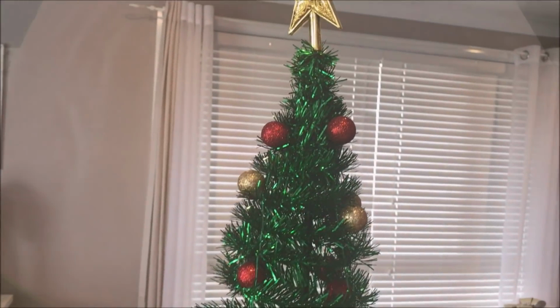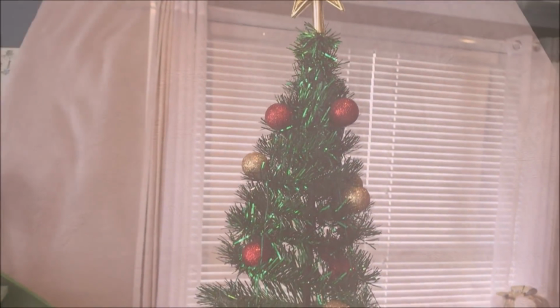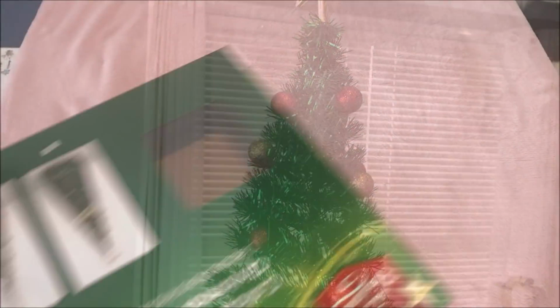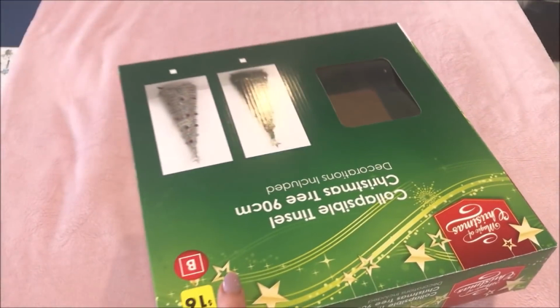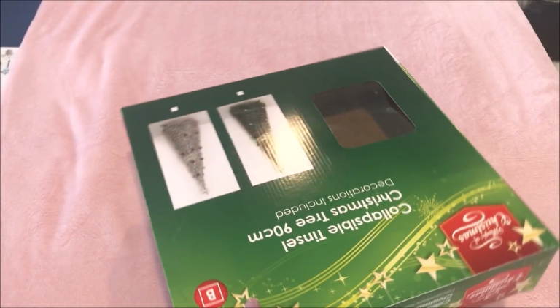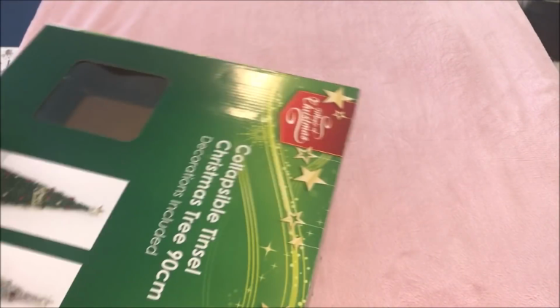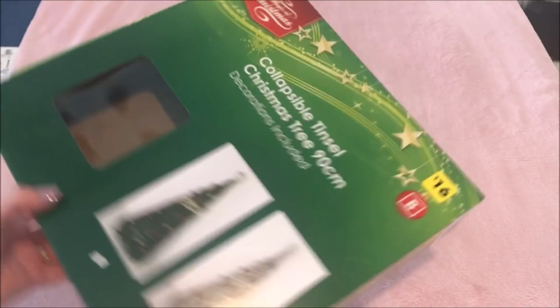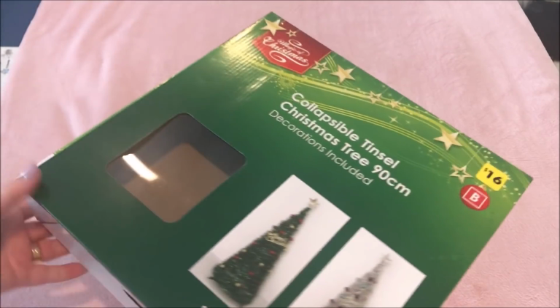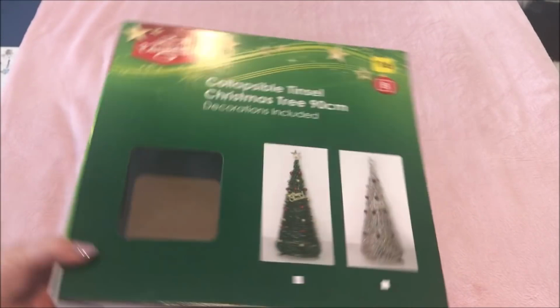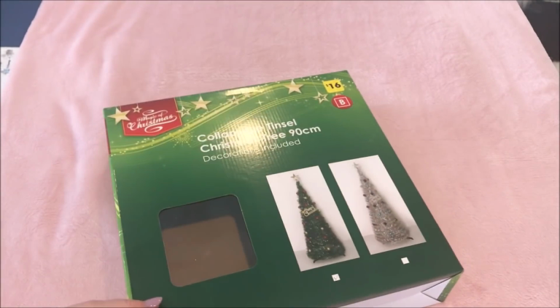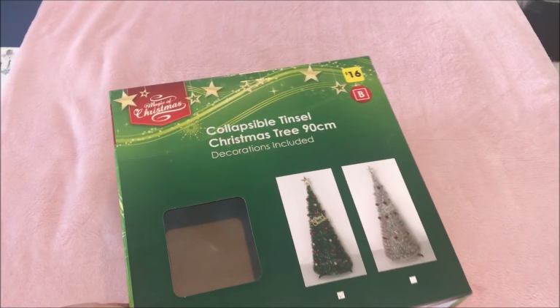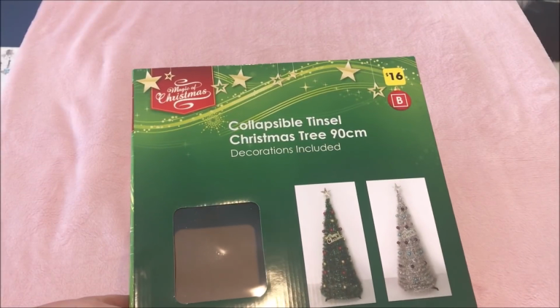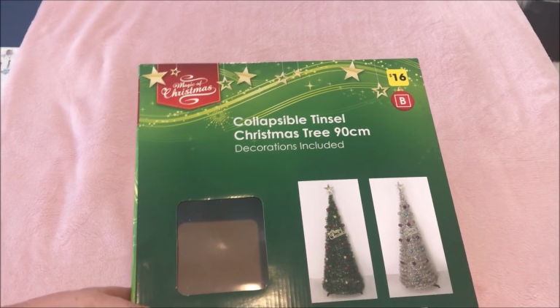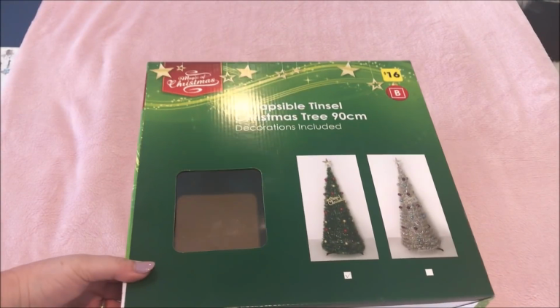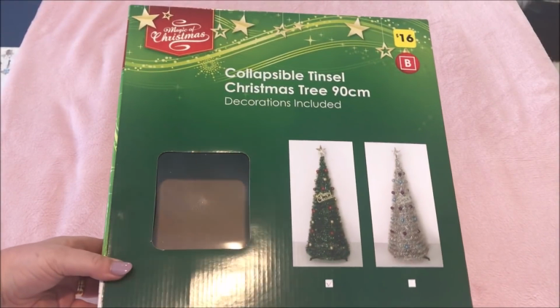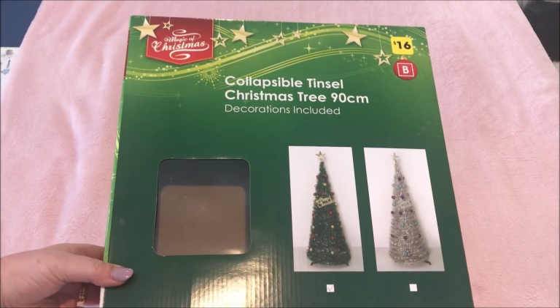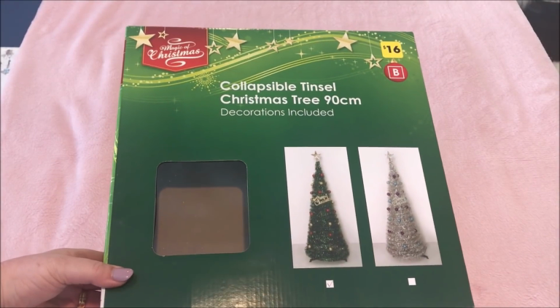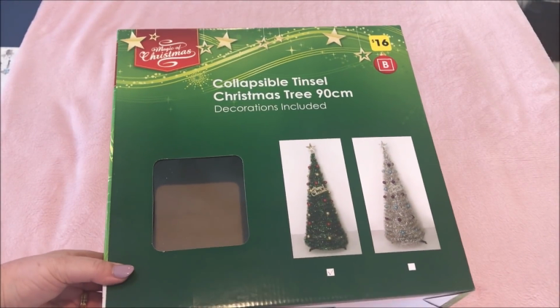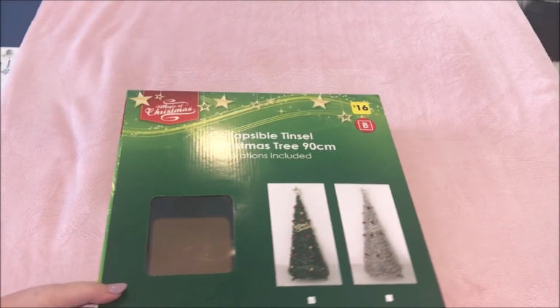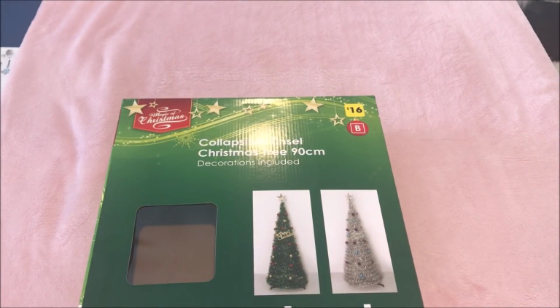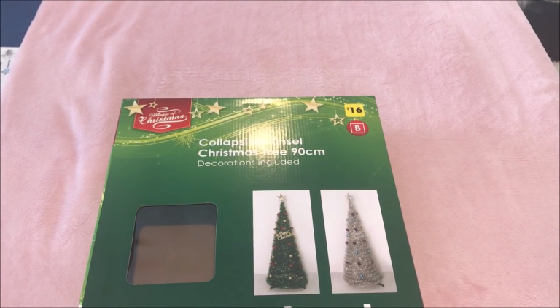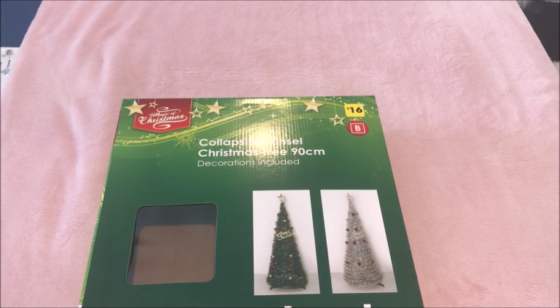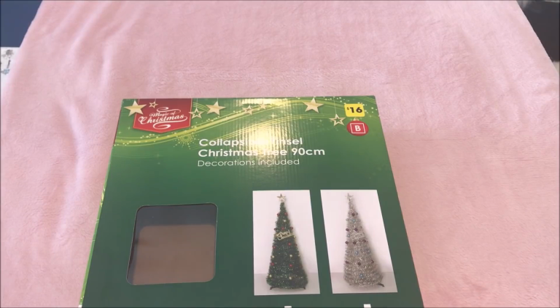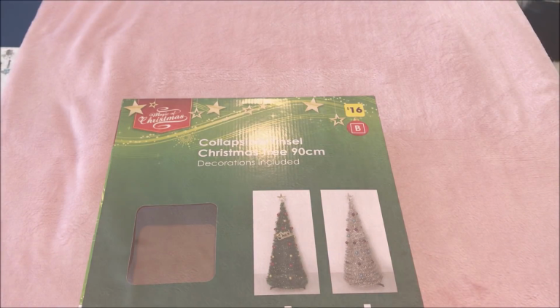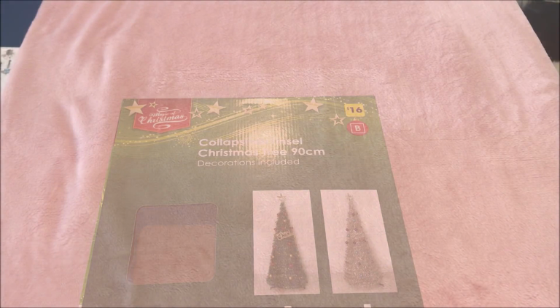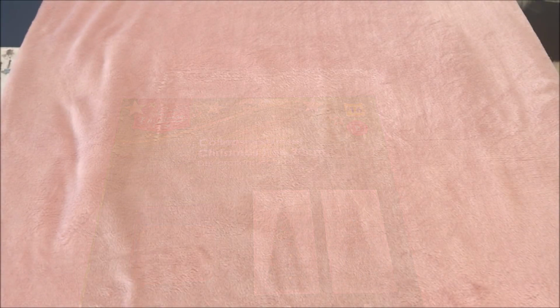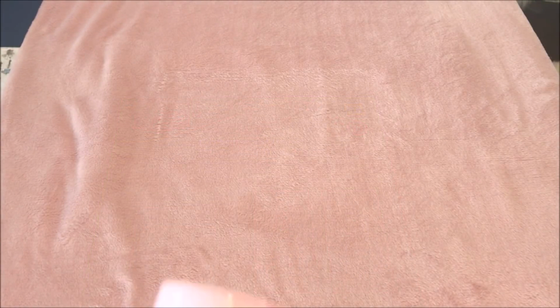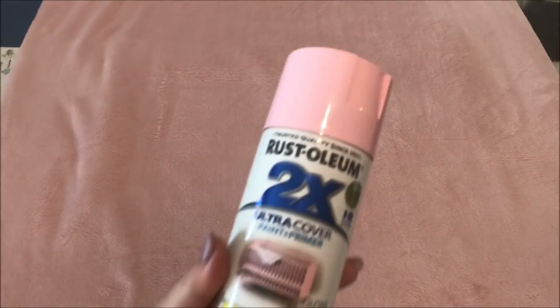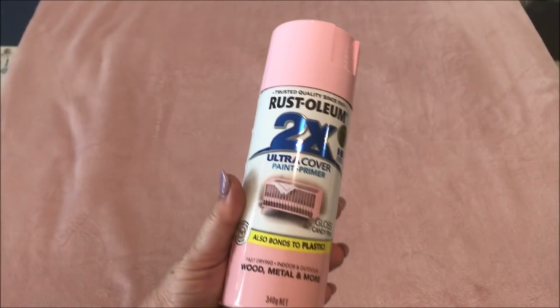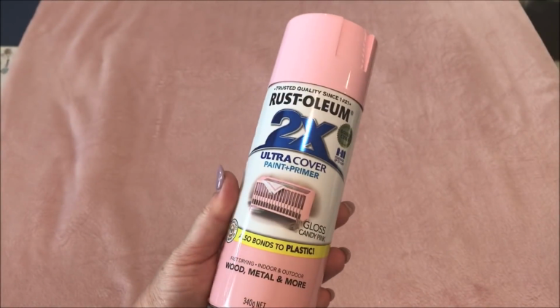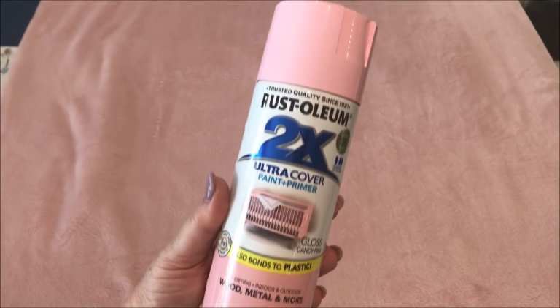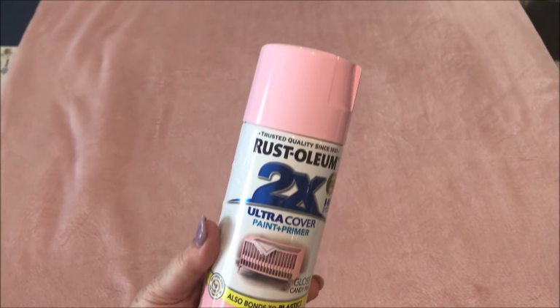Now normally I'd throw out the box, but Shell had a wonderful idea in mind for that as well. So I took it outside and gave it two coats of my favourite blush candy pink spray paint by Rustoleum.